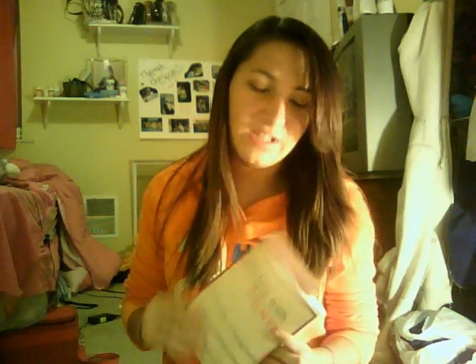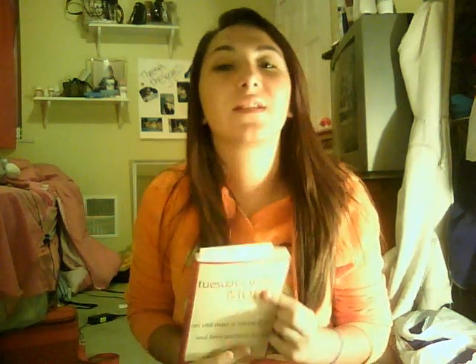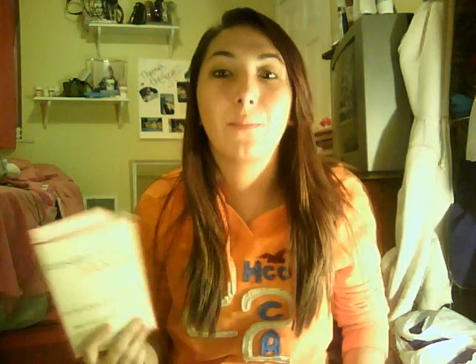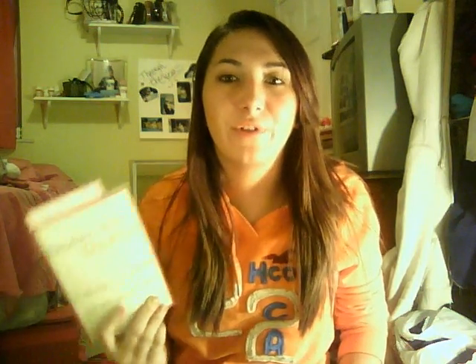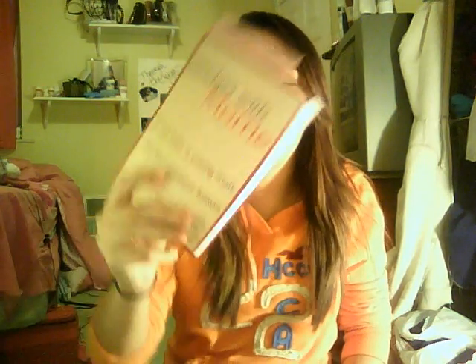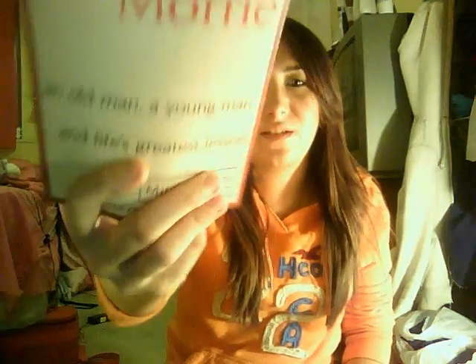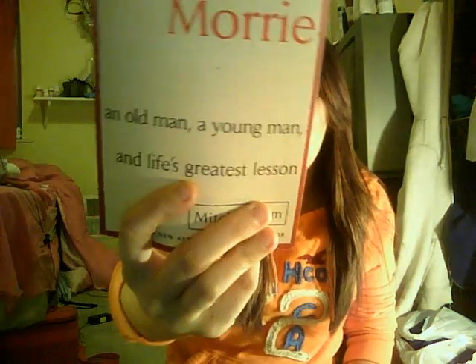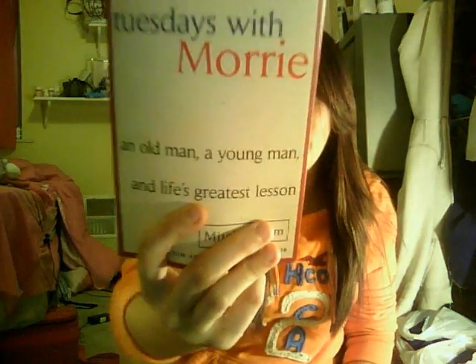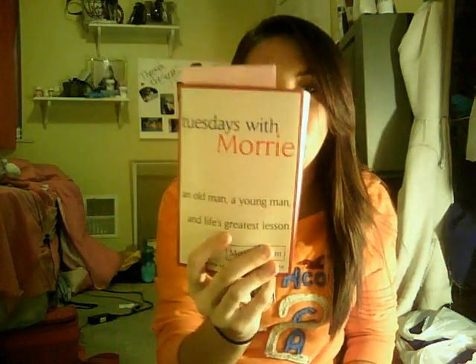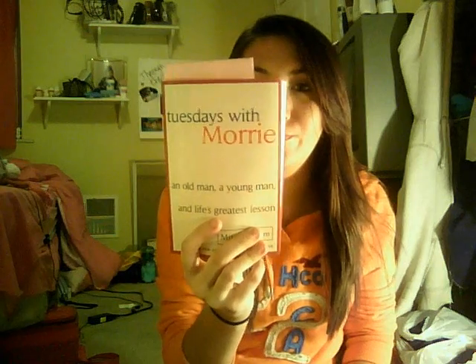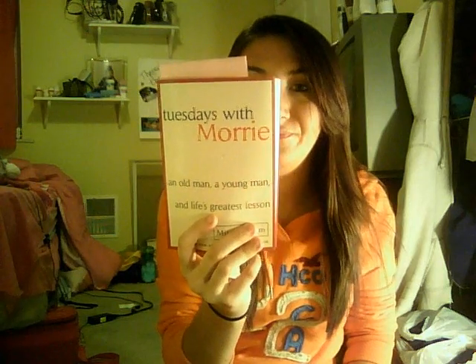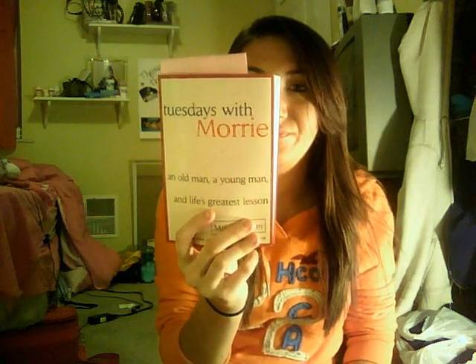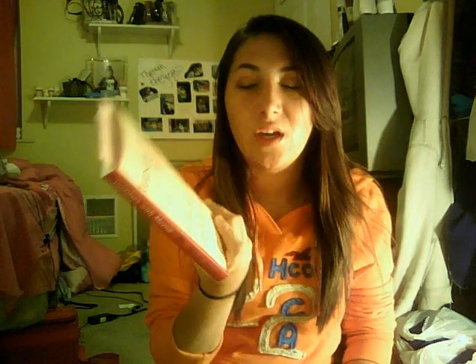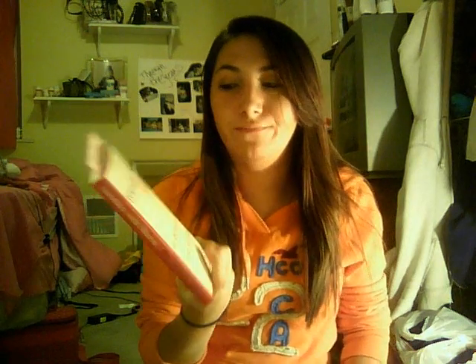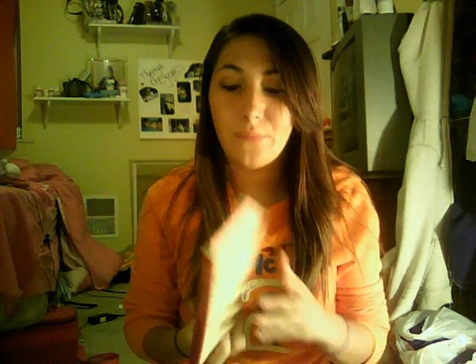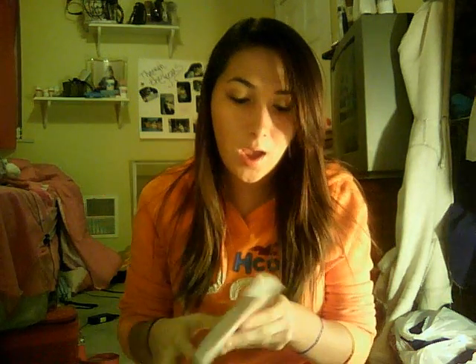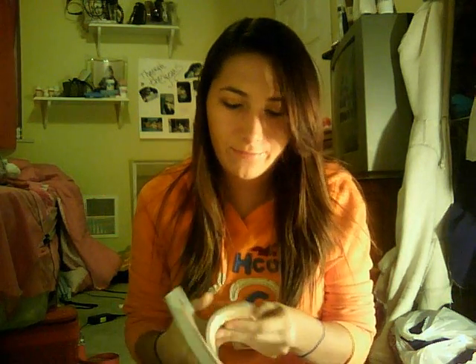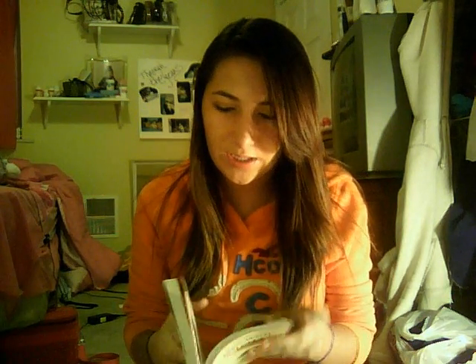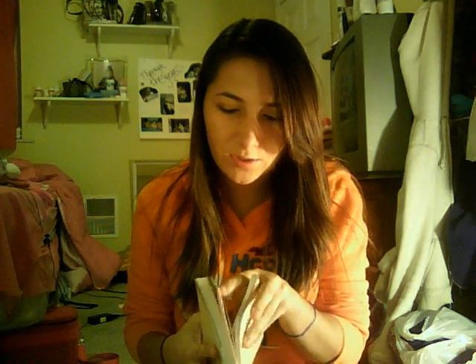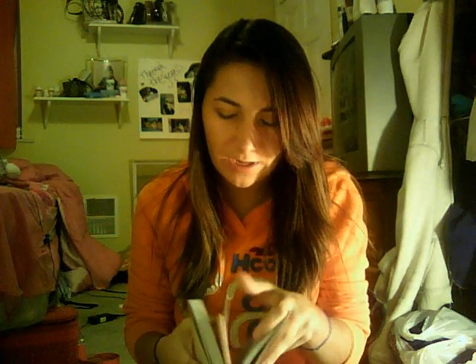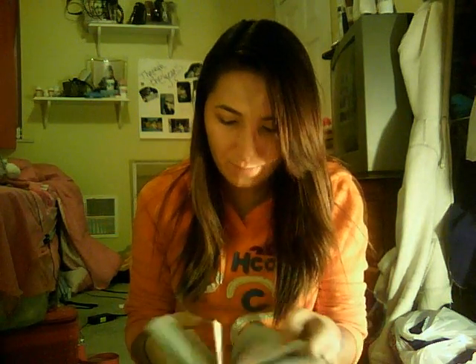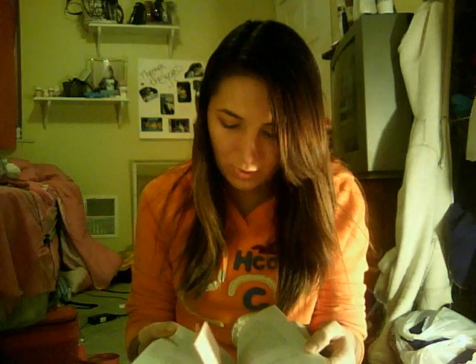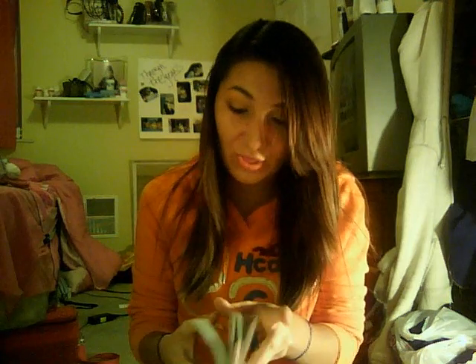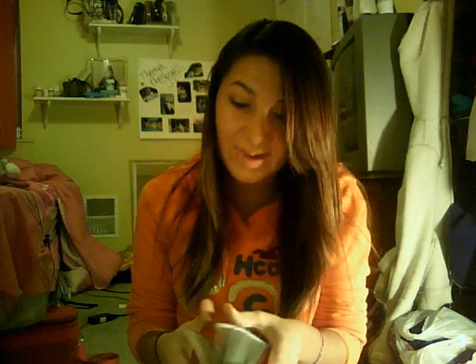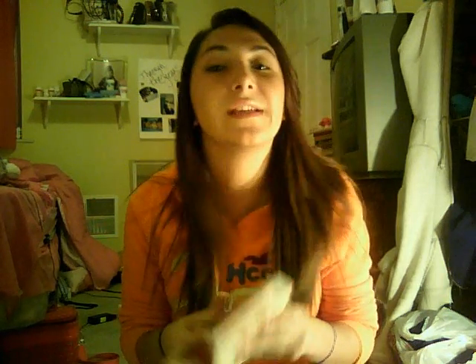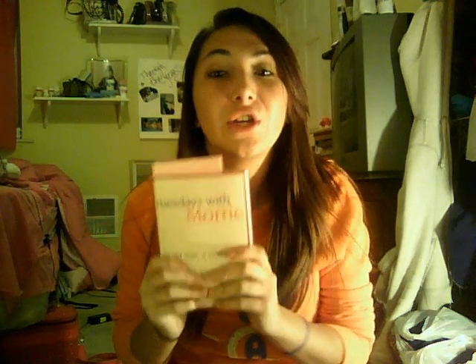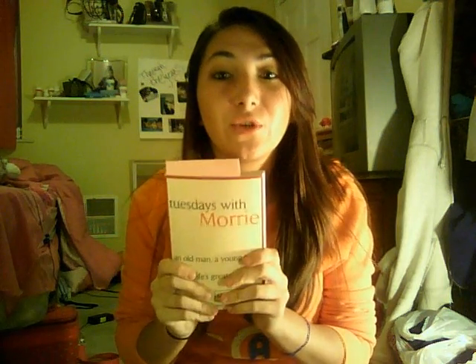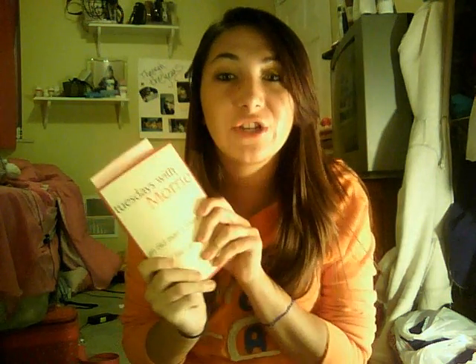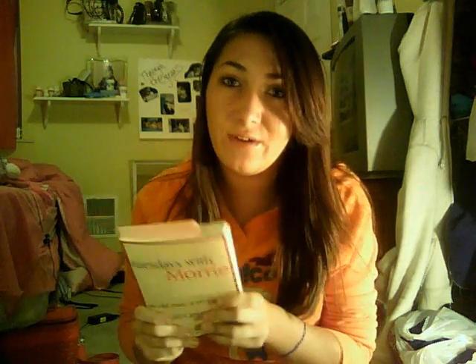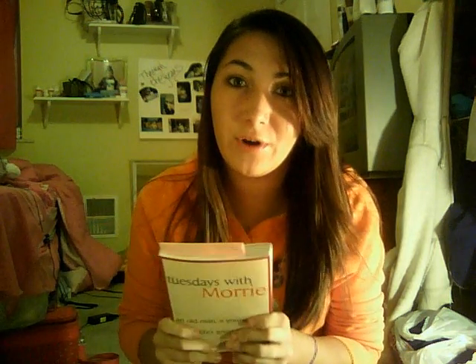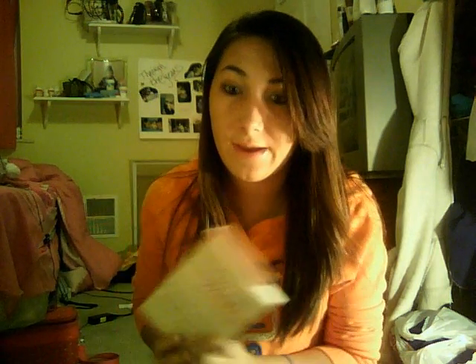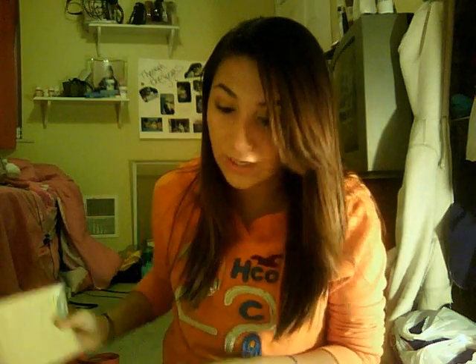First thing that's non-beauty related is the book I have to read for school. I really need to start reading this — I'm only on page 30 and it's 200 pages, and I still have another book that I have to read.